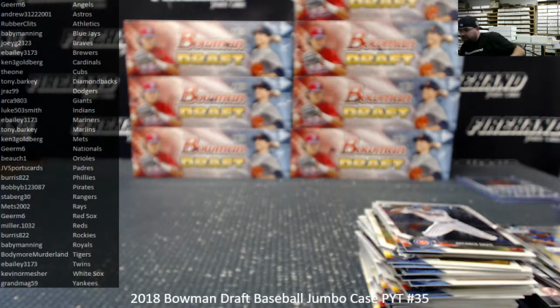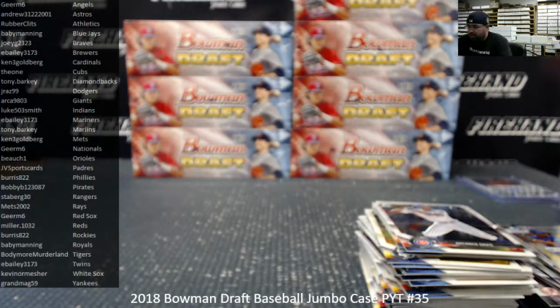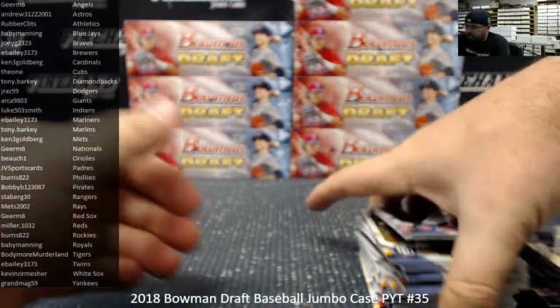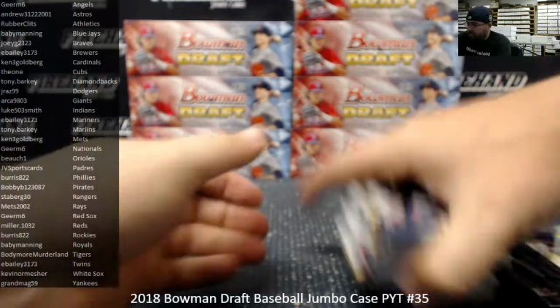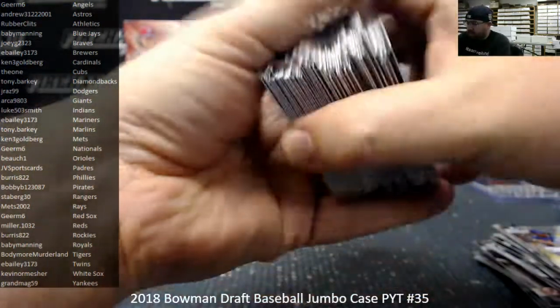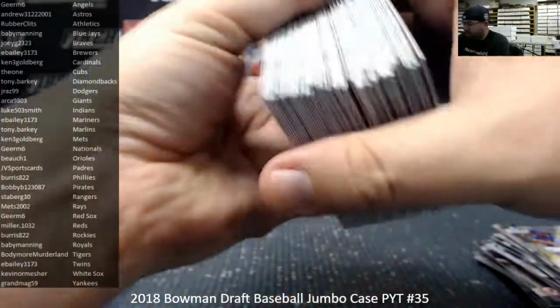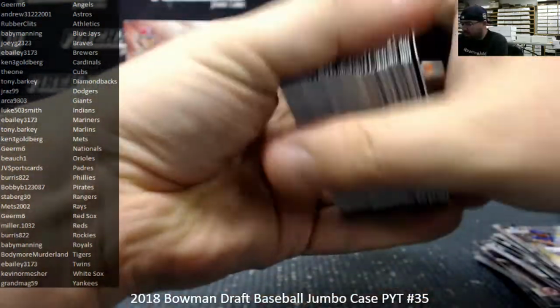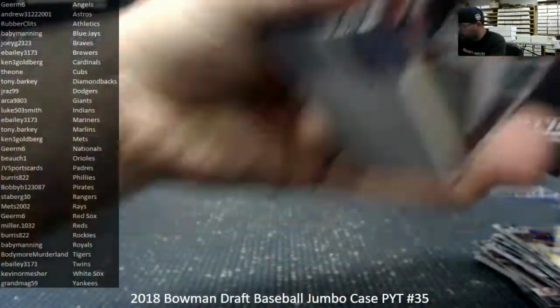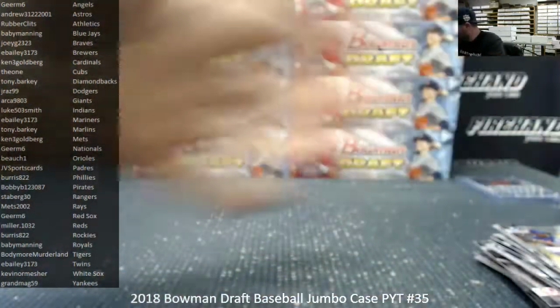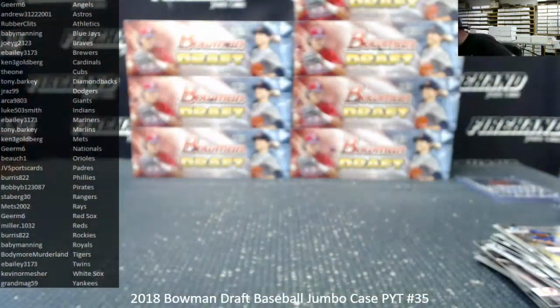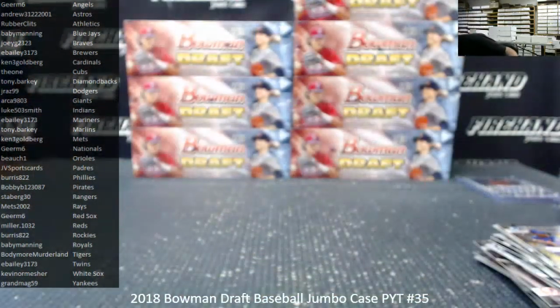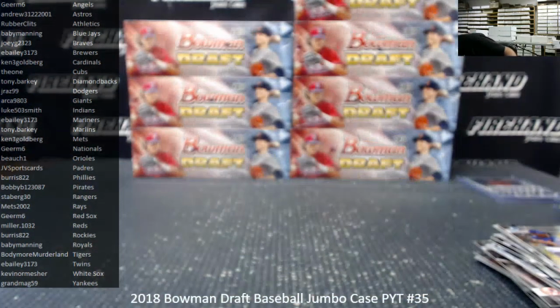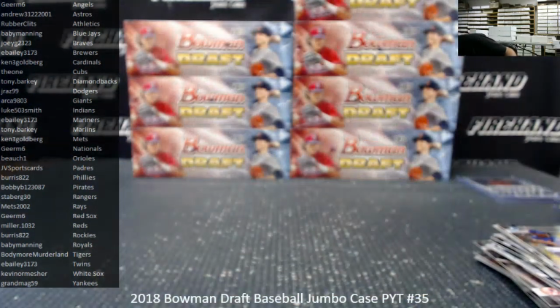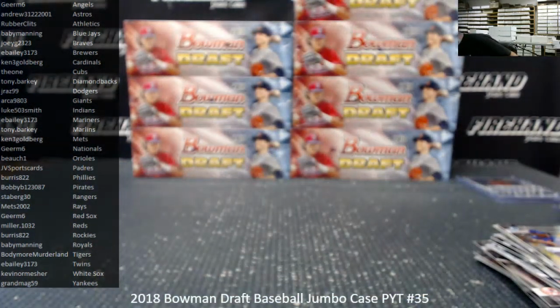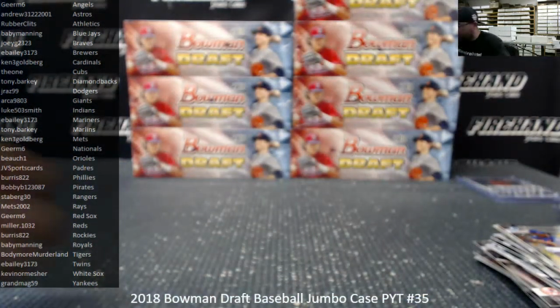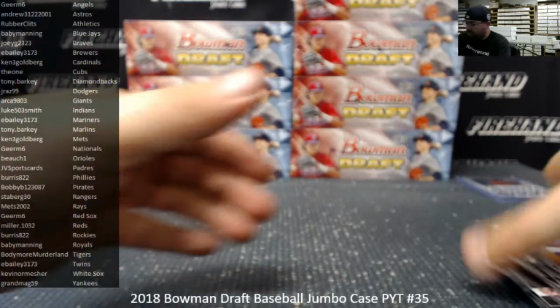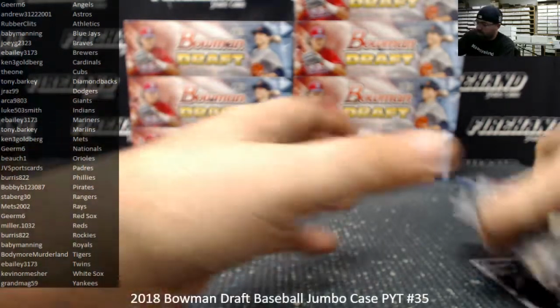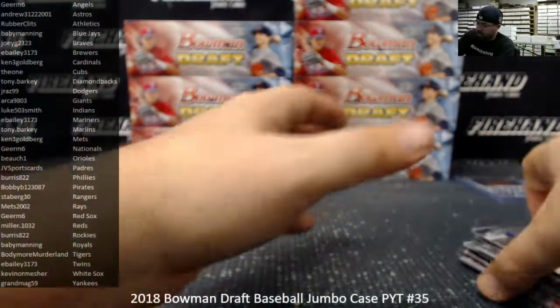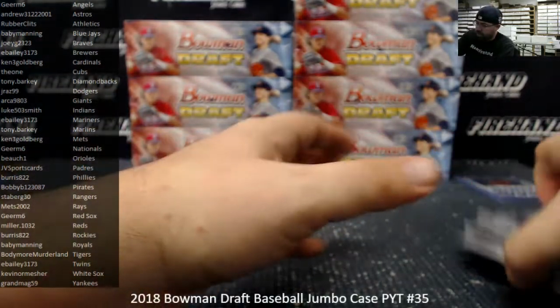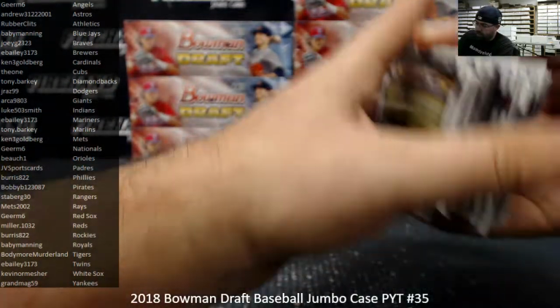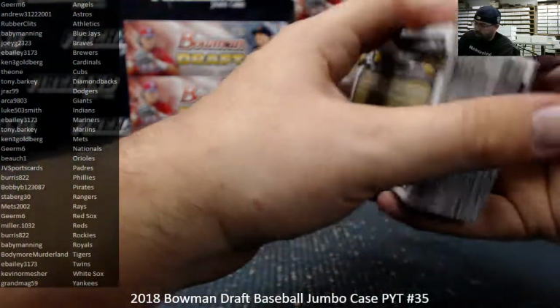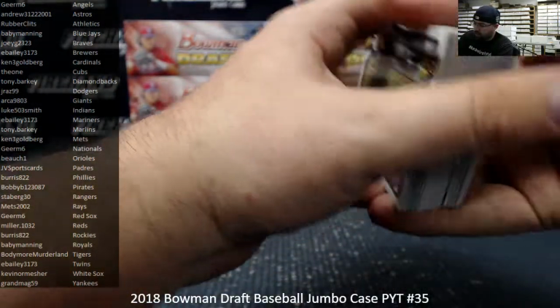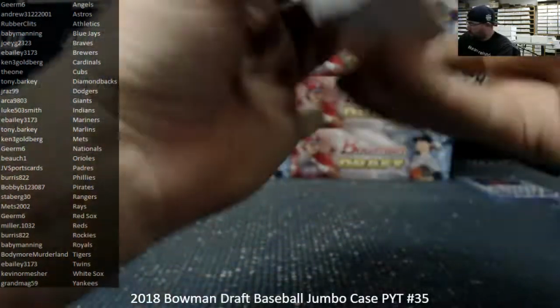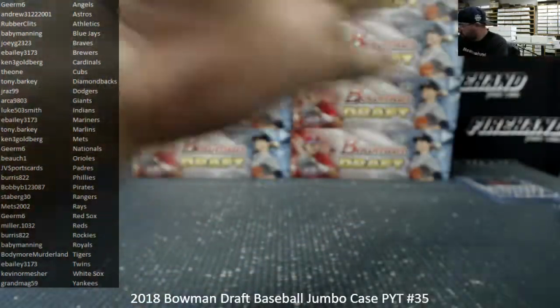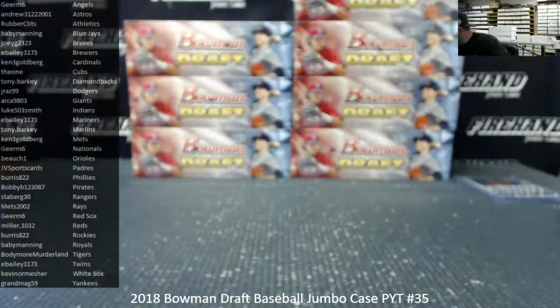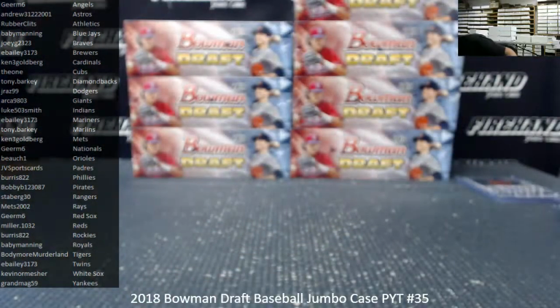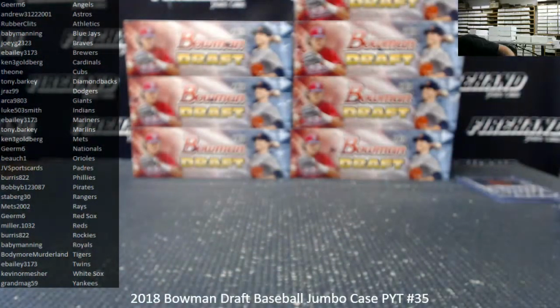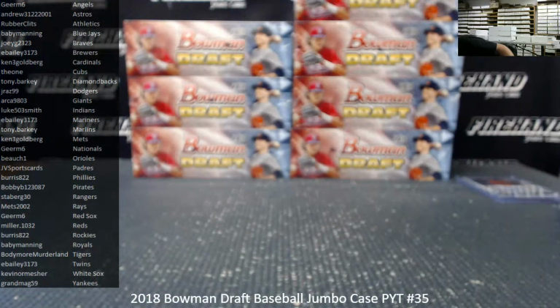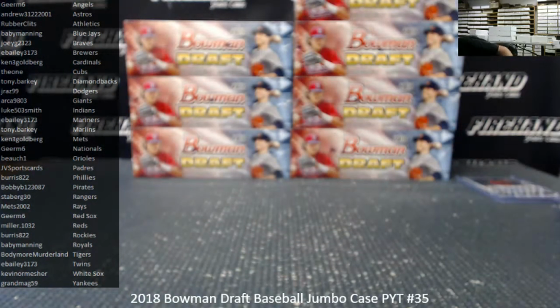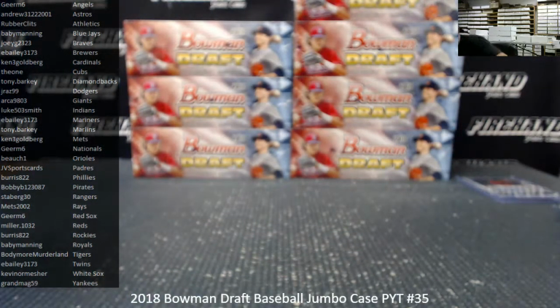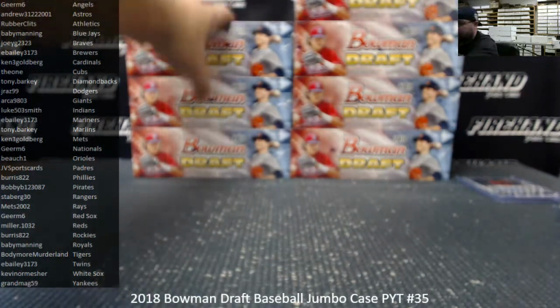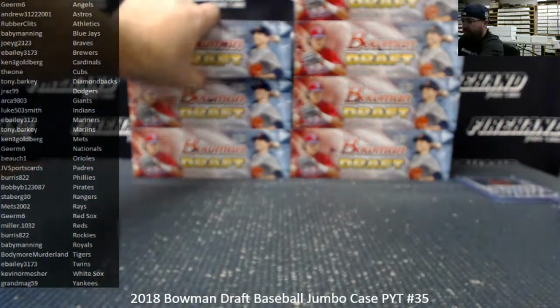I'll use this box for the Bowman break — to get the paper out of the way. I'll use this box over here, same with the Chrome that's going to be sorted later. All right, number two.